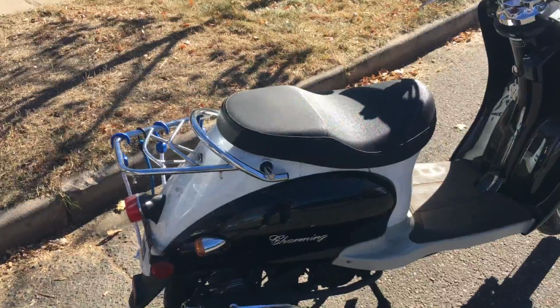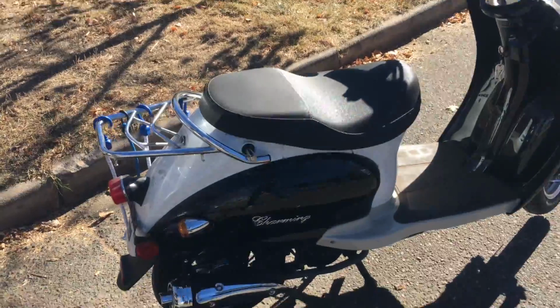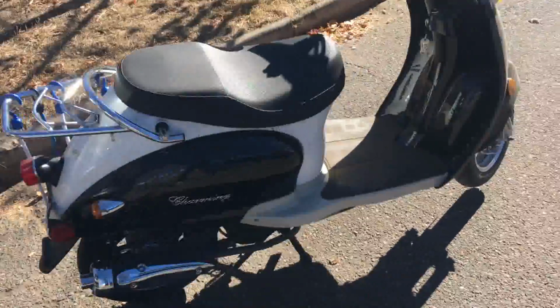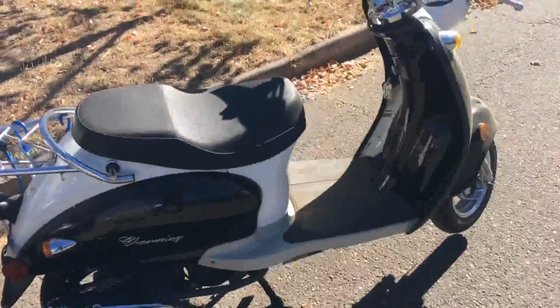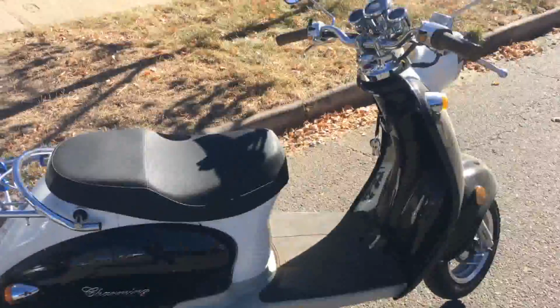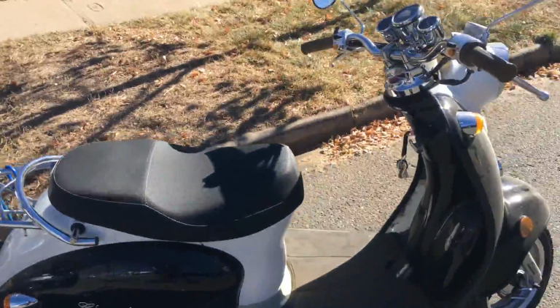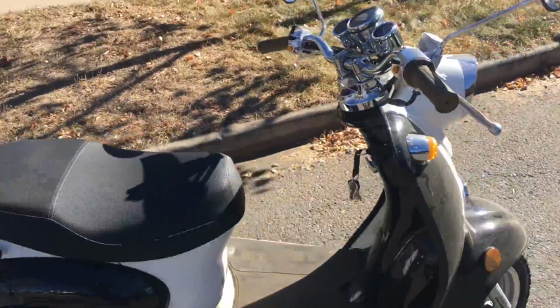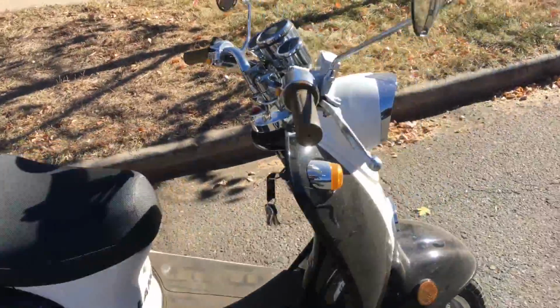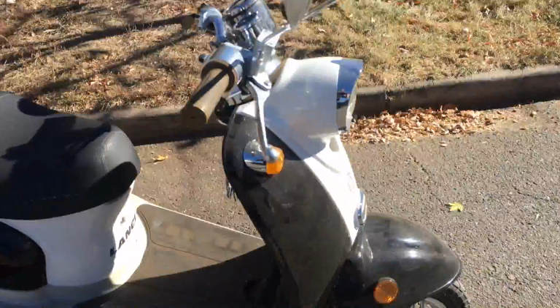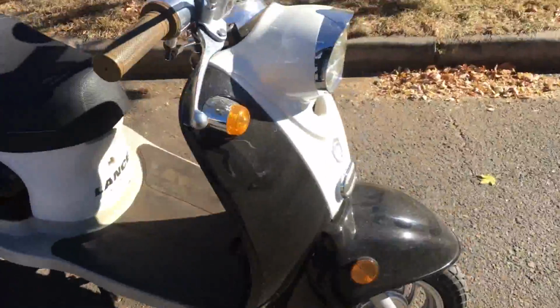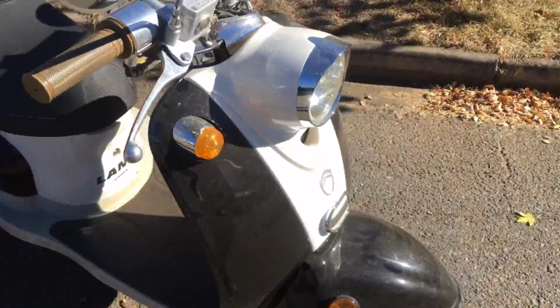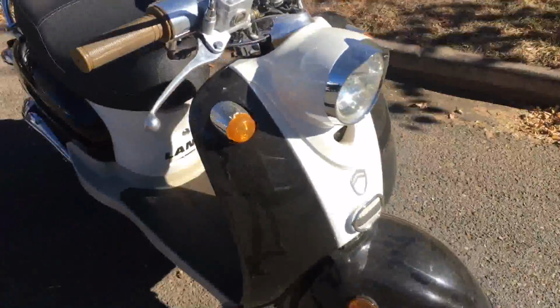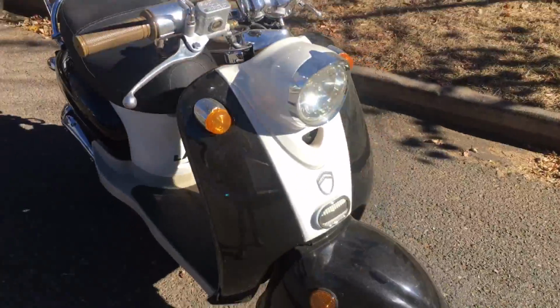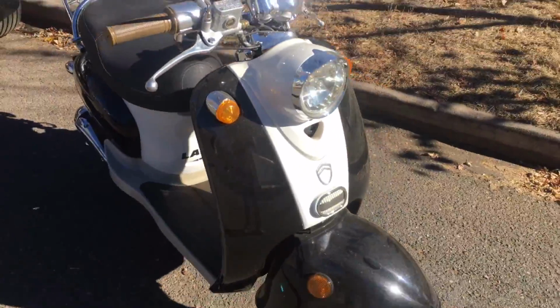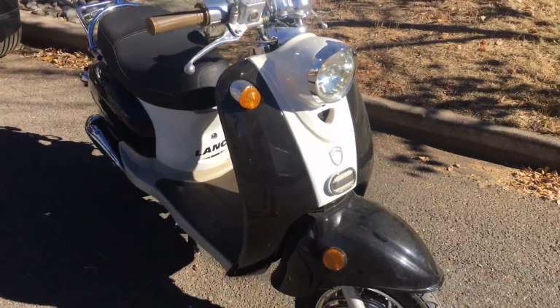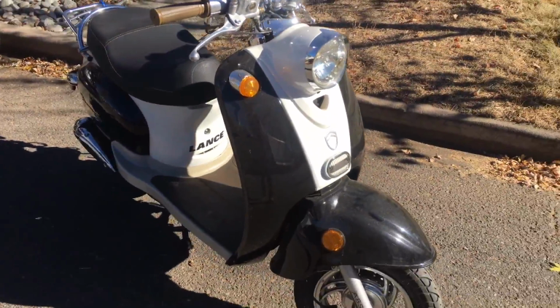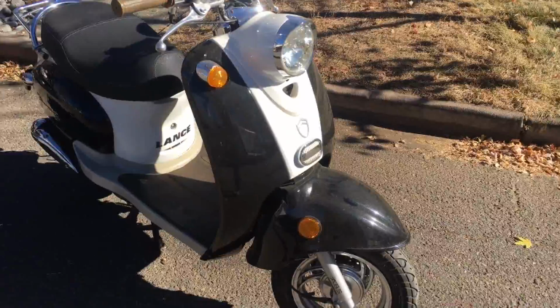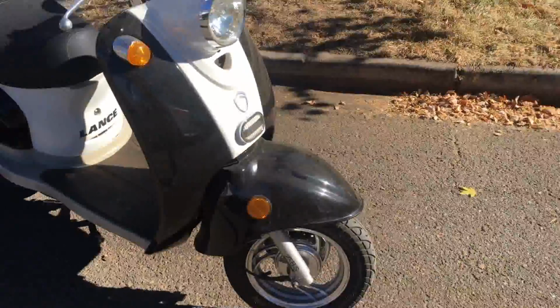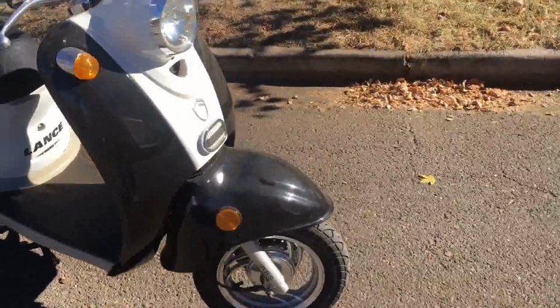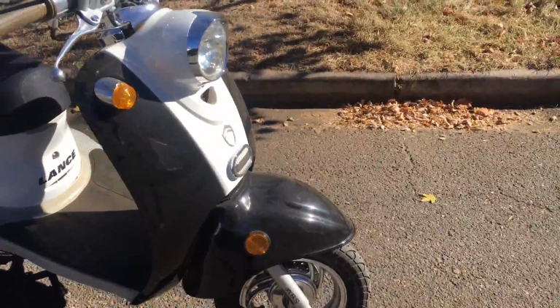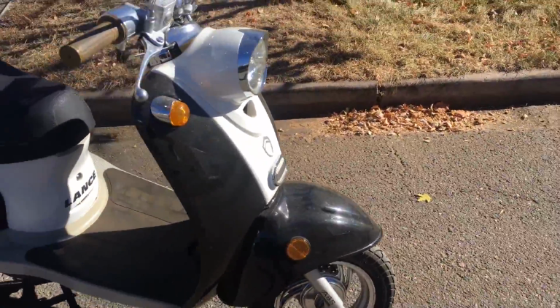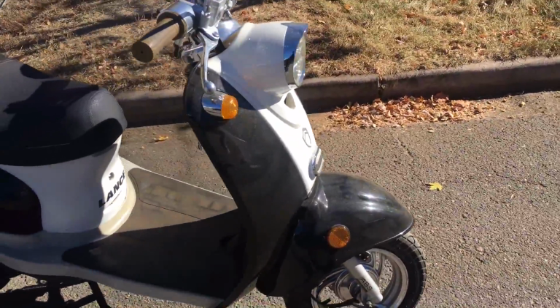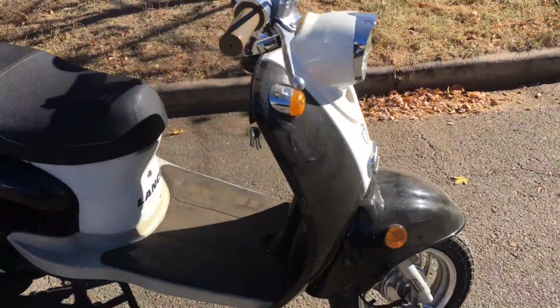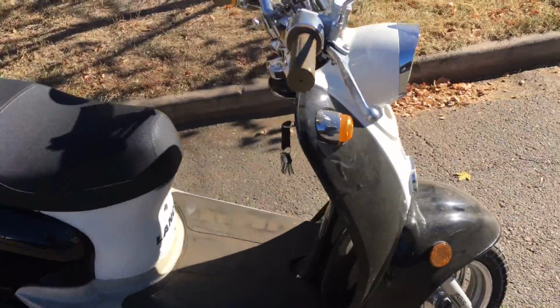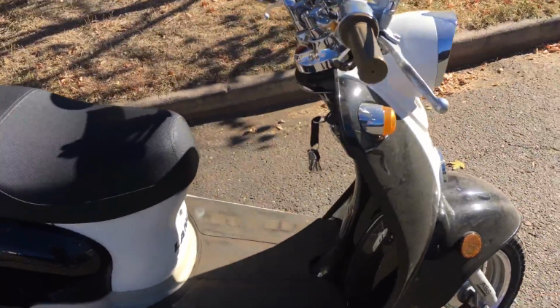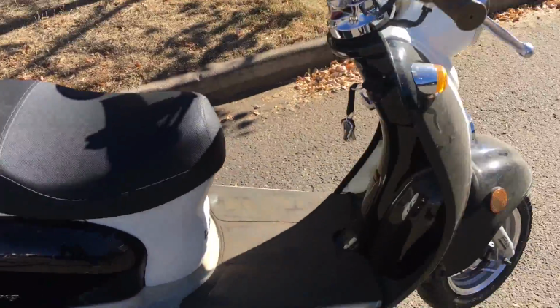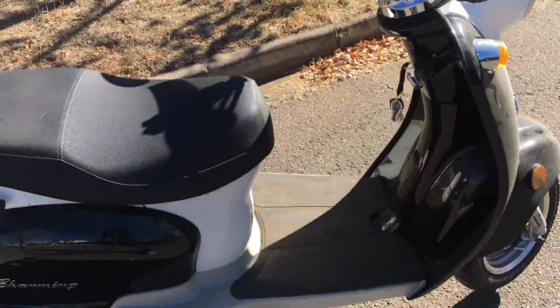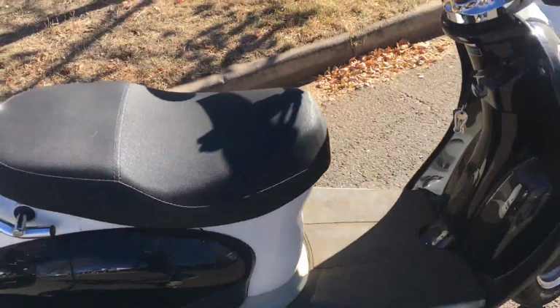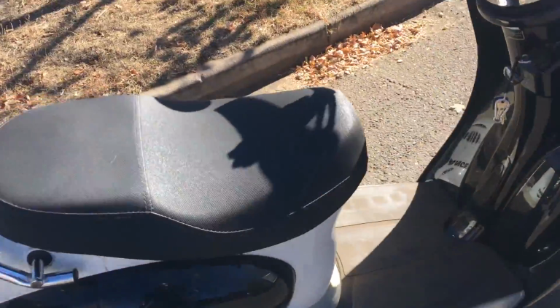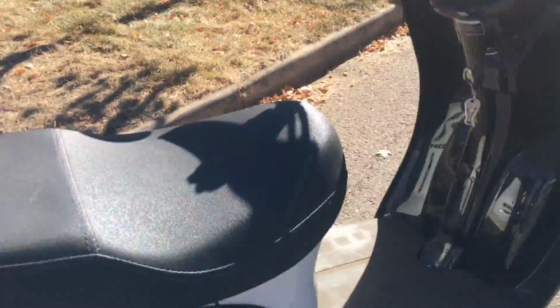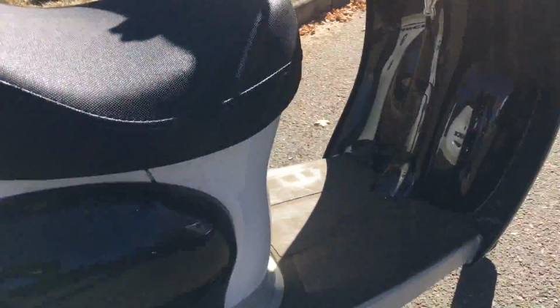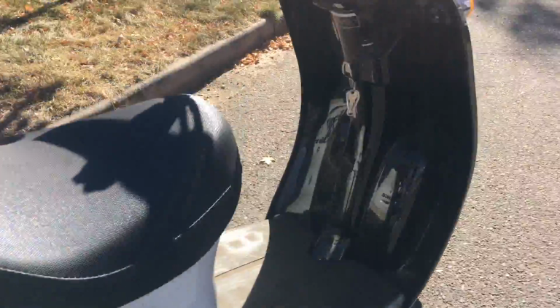Matt with Roll'n'Wrench. Here we've got this Chinese scooter — it's kind of like the Venice Twist and Go style scooter. This is a Lance Charminning.